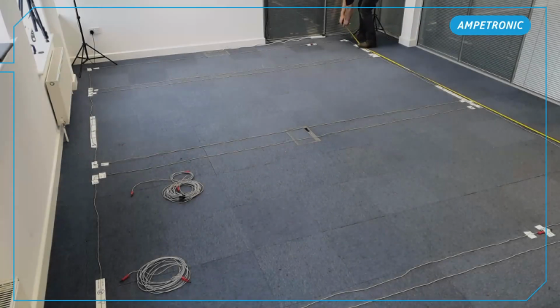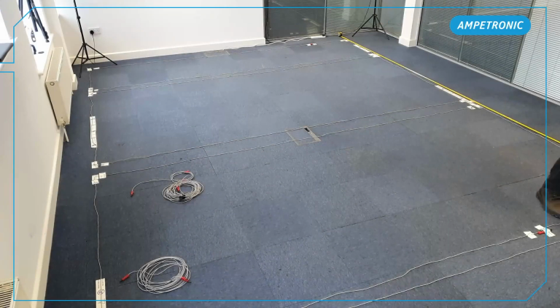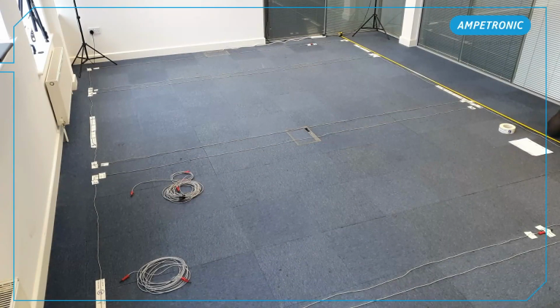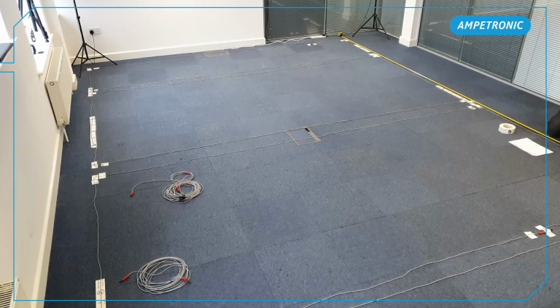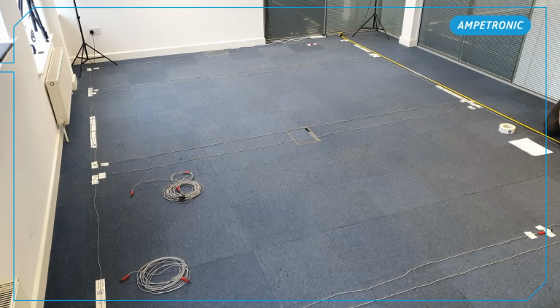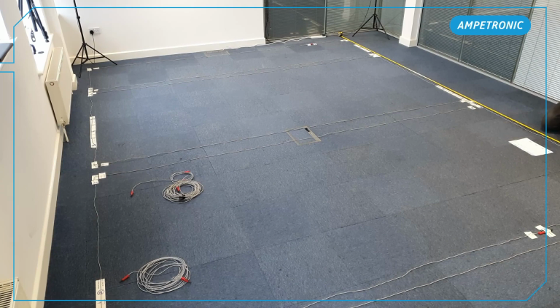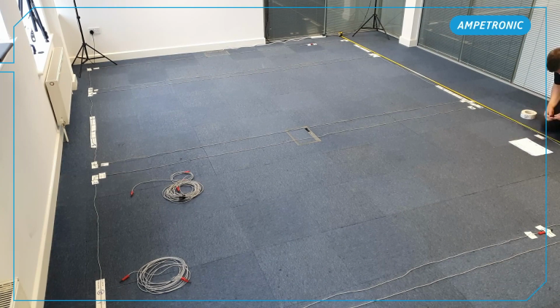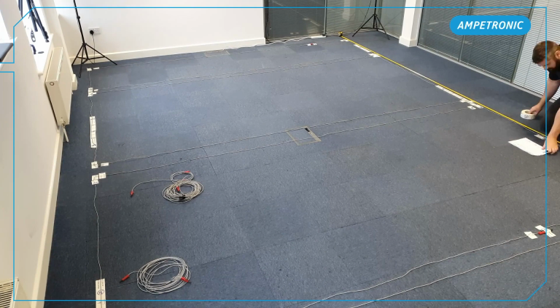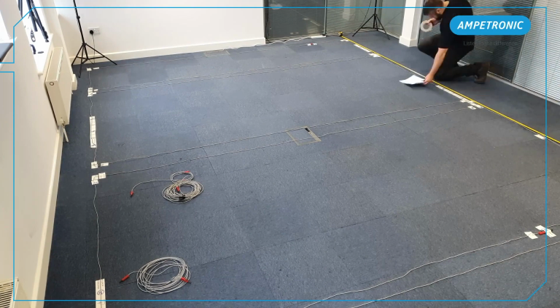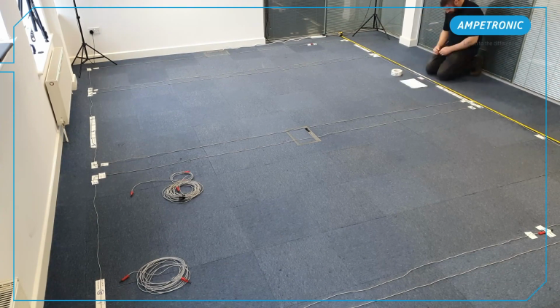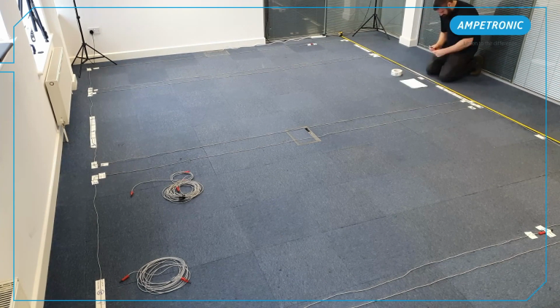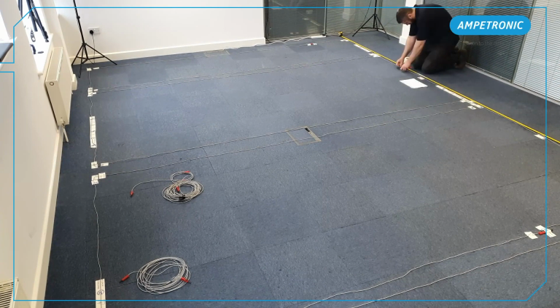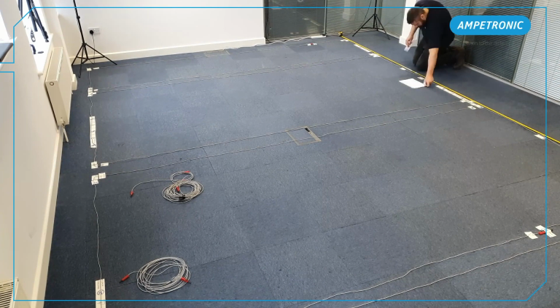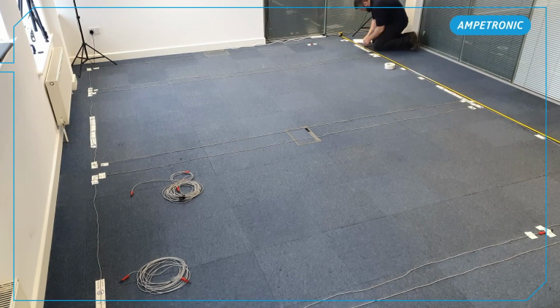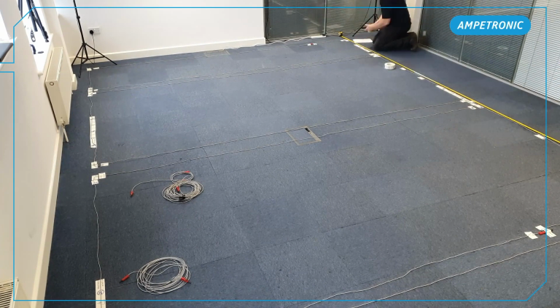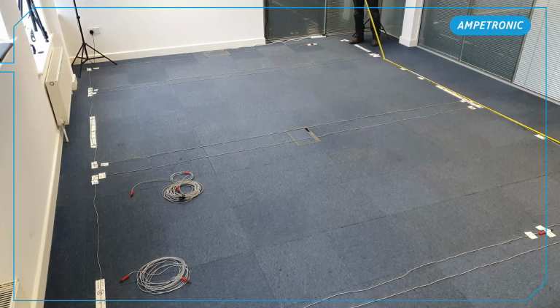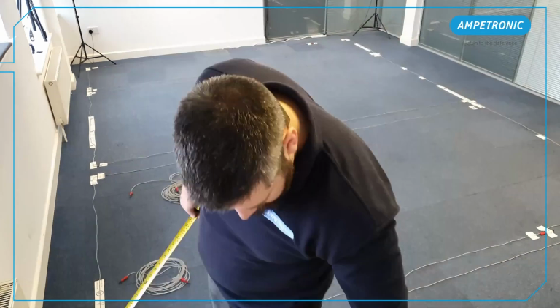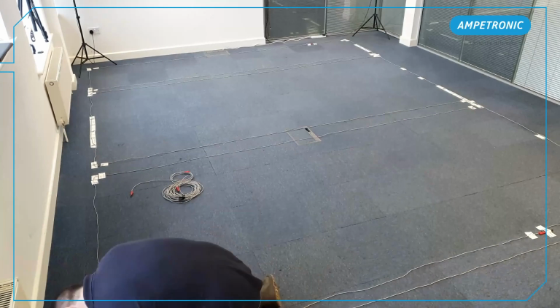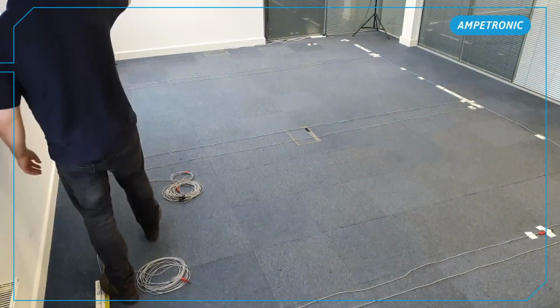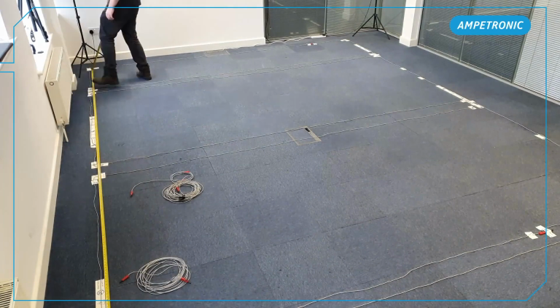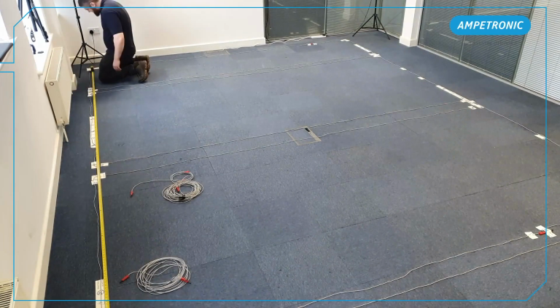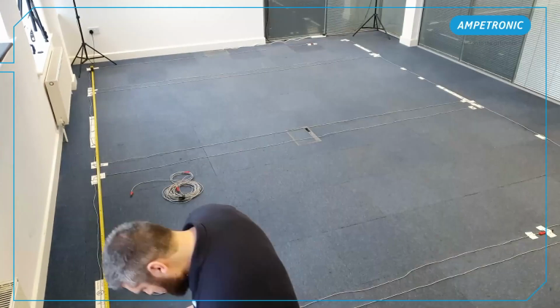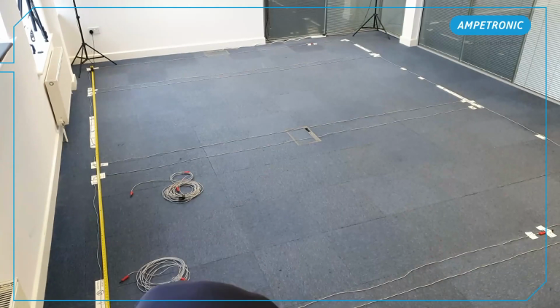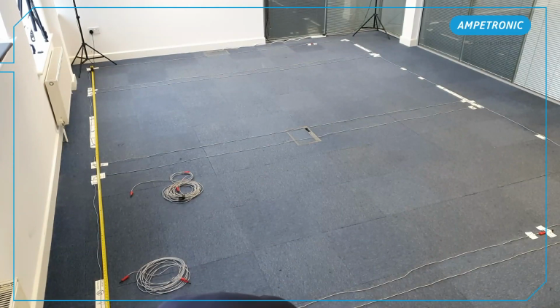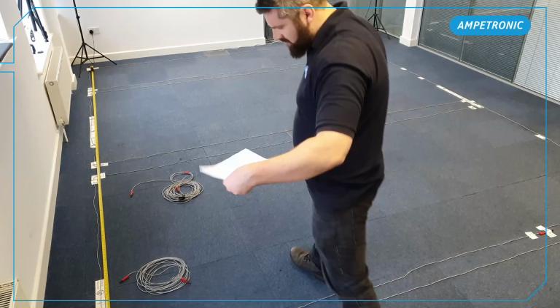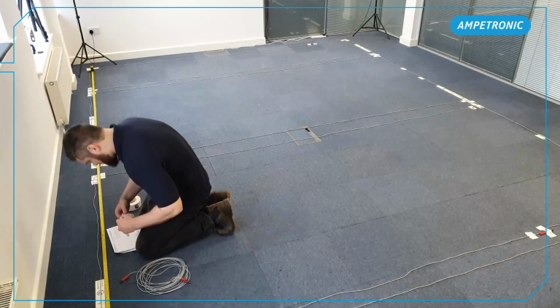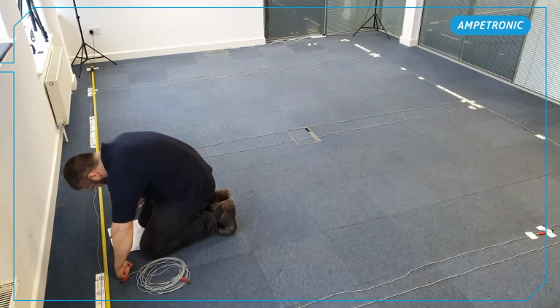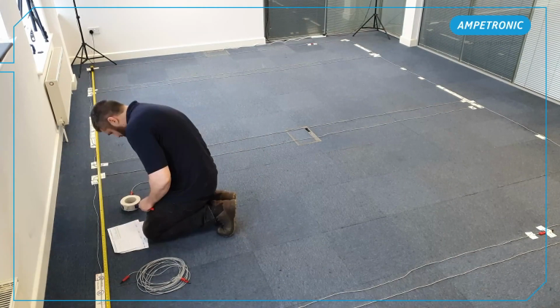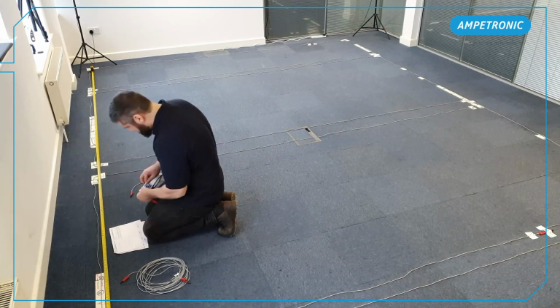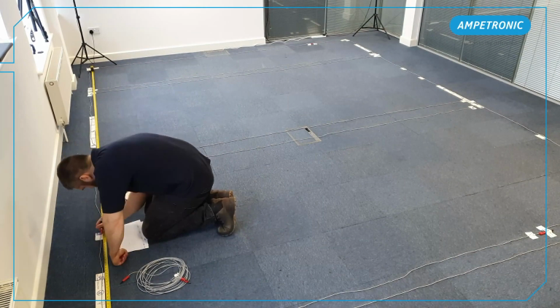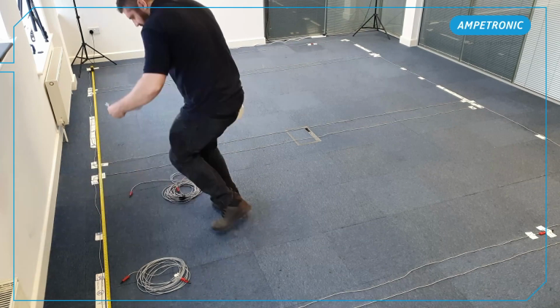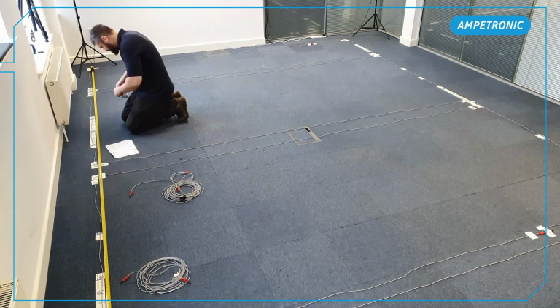Now we've installed the first array, we are going to repeat the same process for the second, red array. We will mark it out down each side of the room and lay the cable in the same way as before, making sure not to disturb the cable we've just laid.